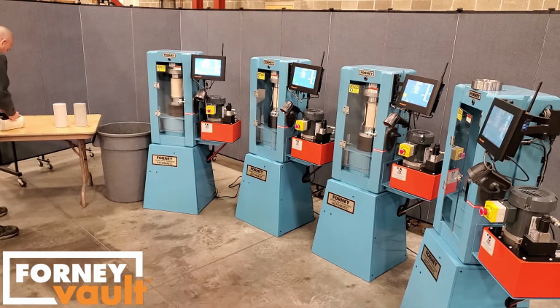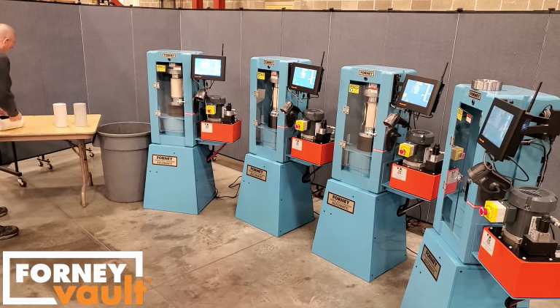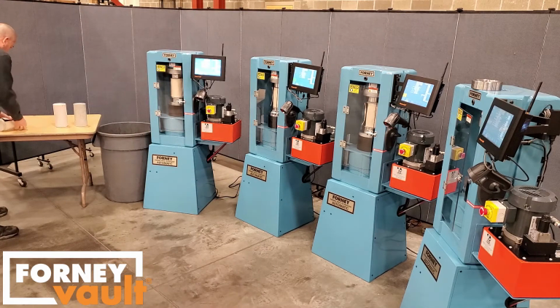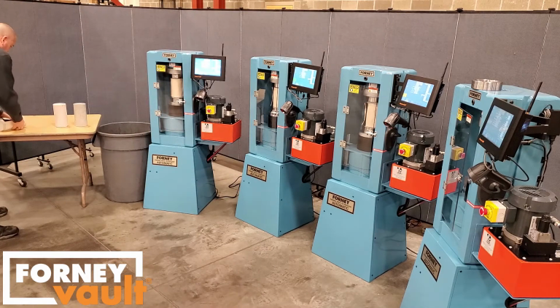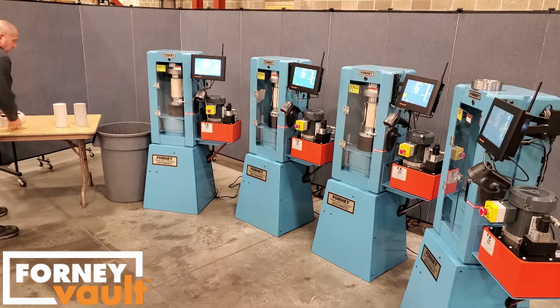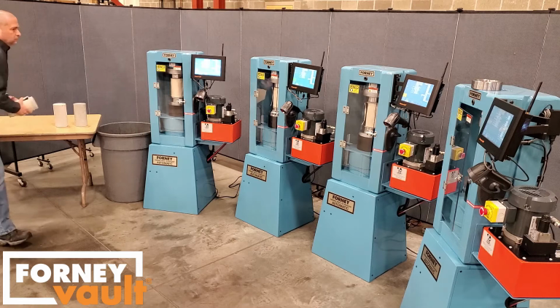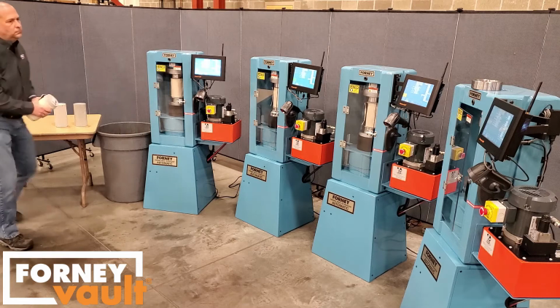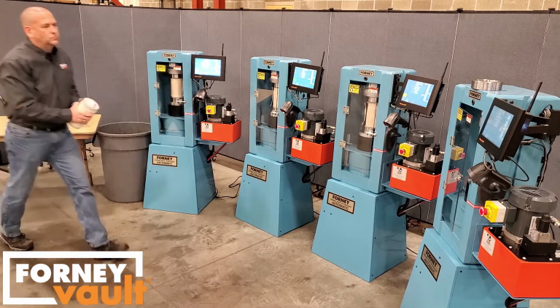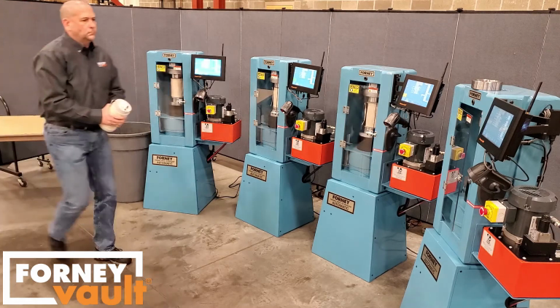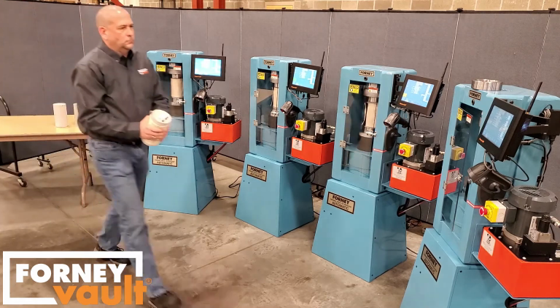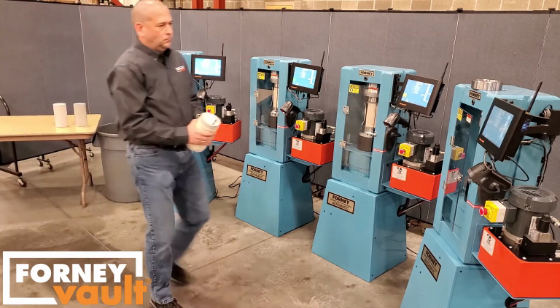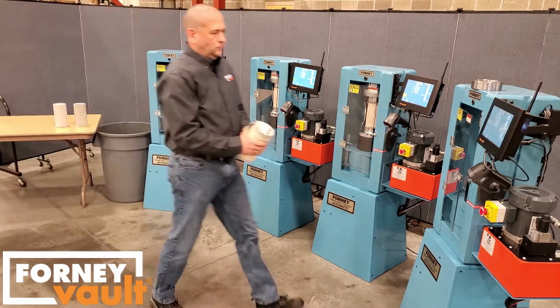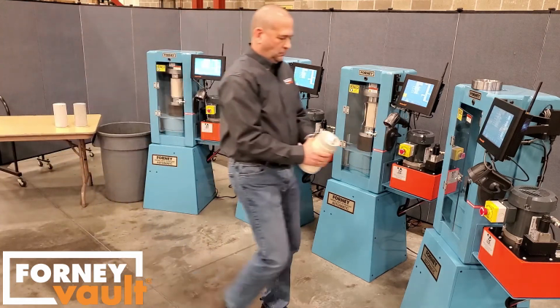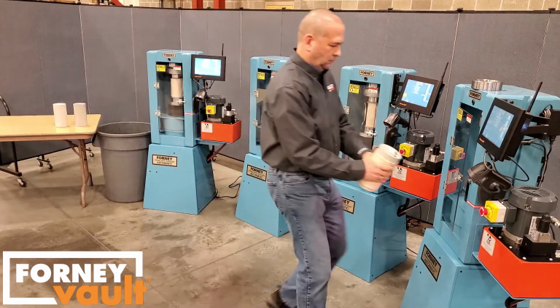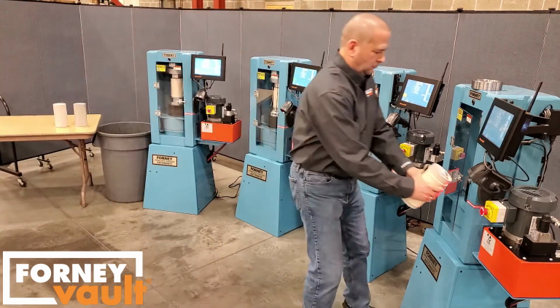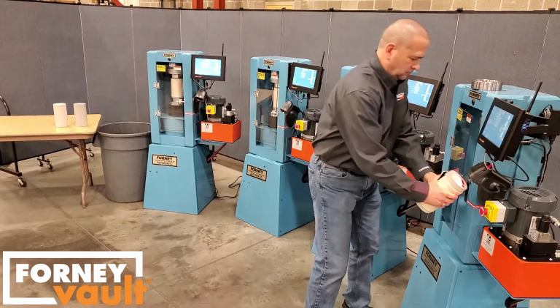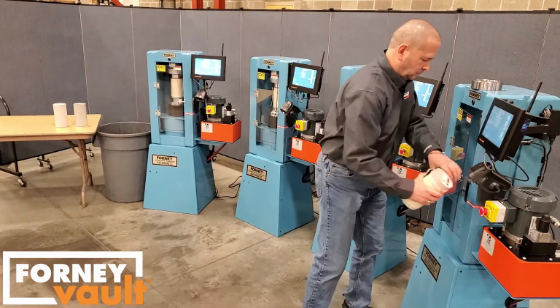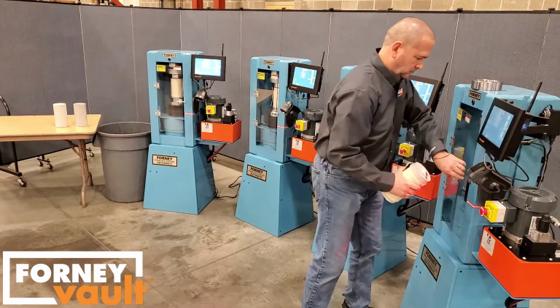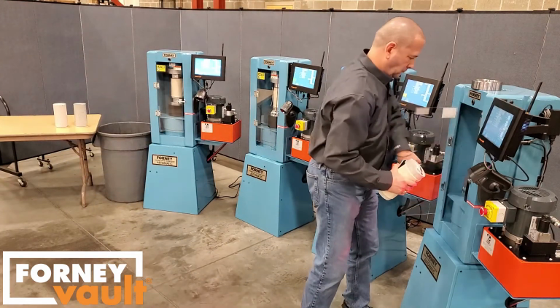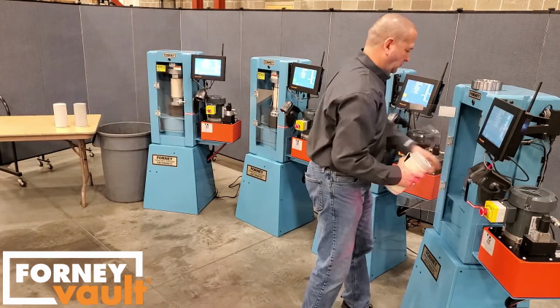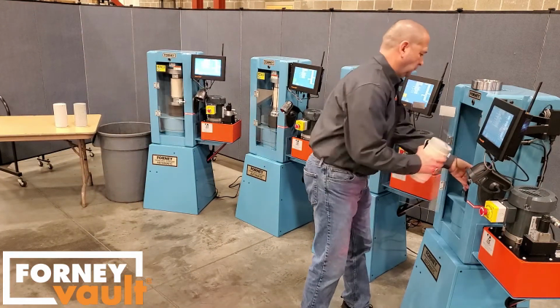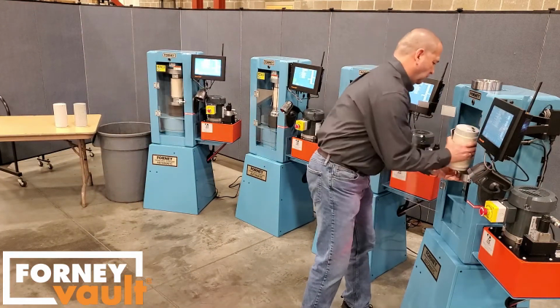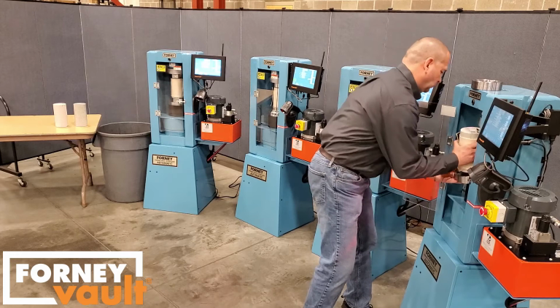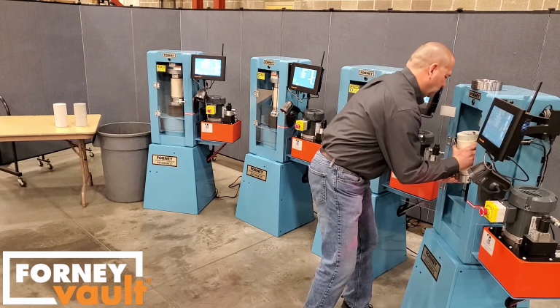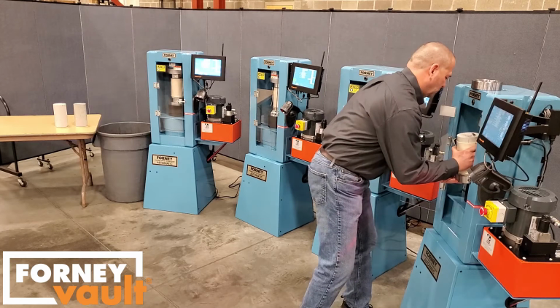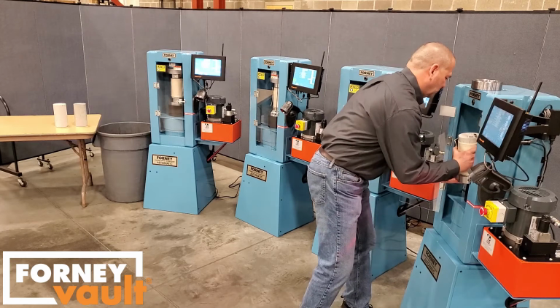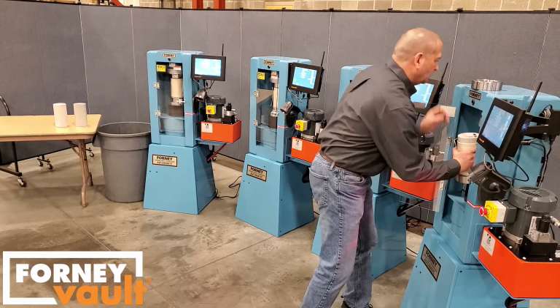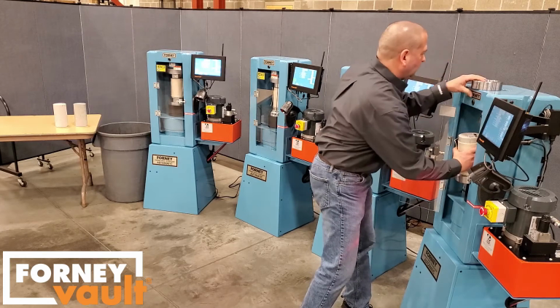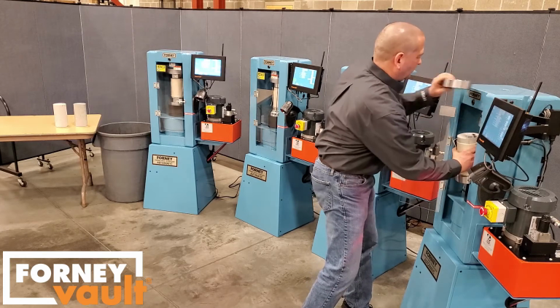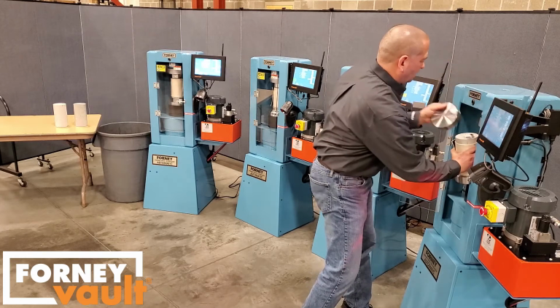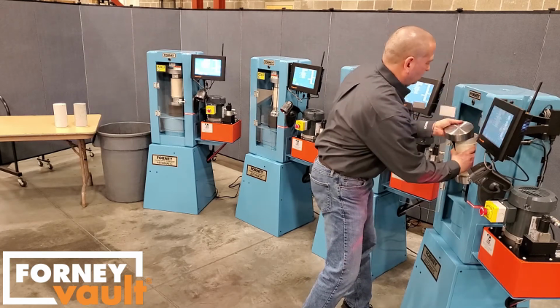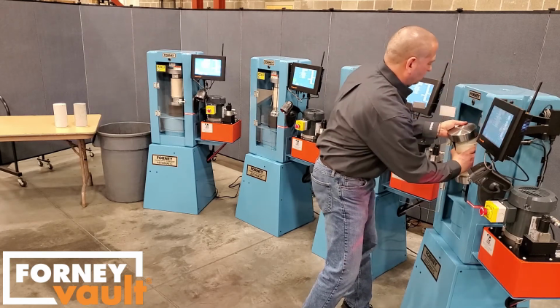Even with a single machine, the technician can work on other tasks while the test runs. There is no need to babysit the machine during the test.